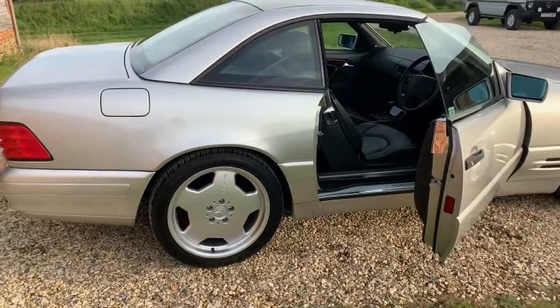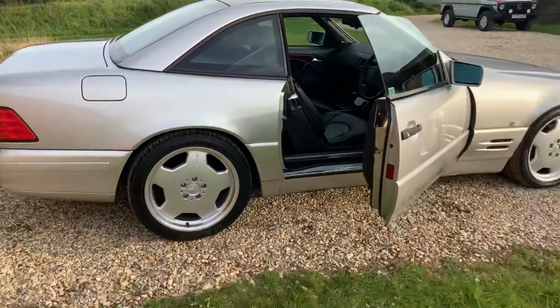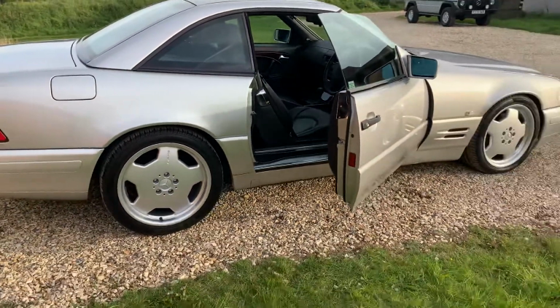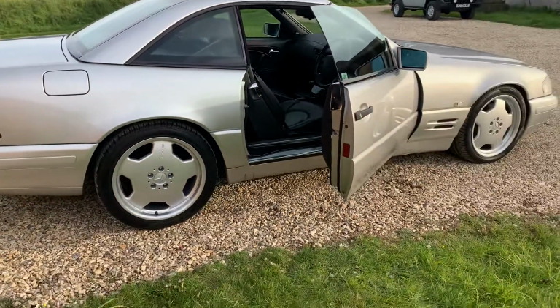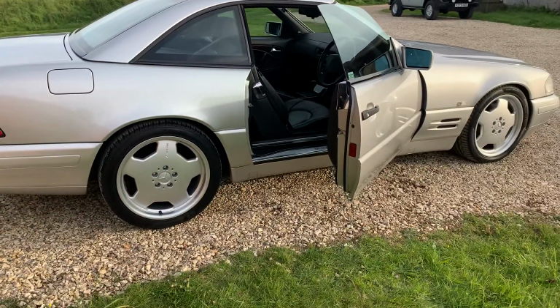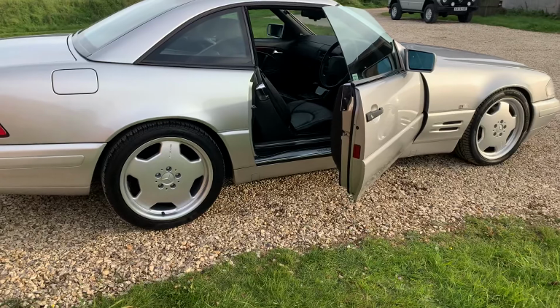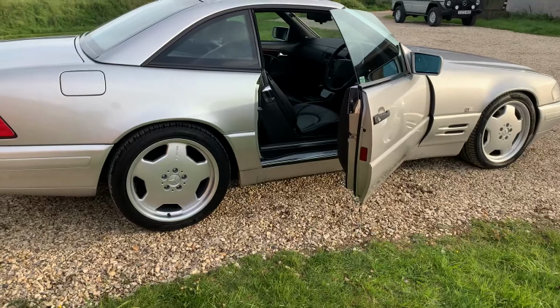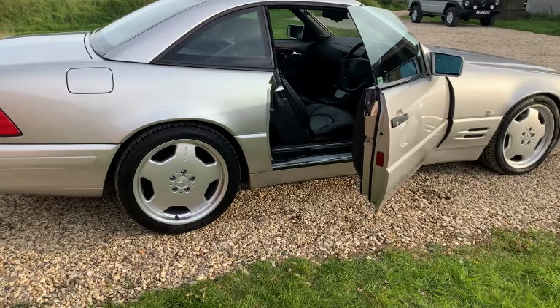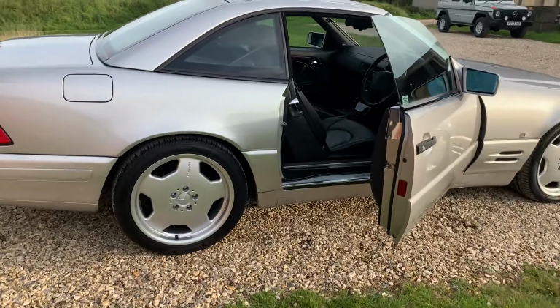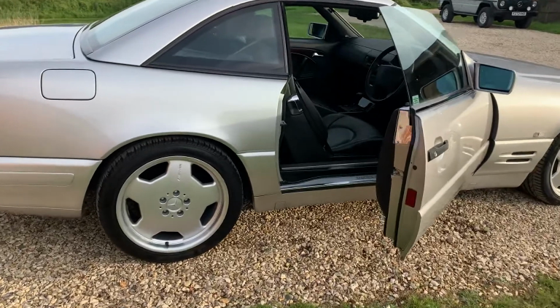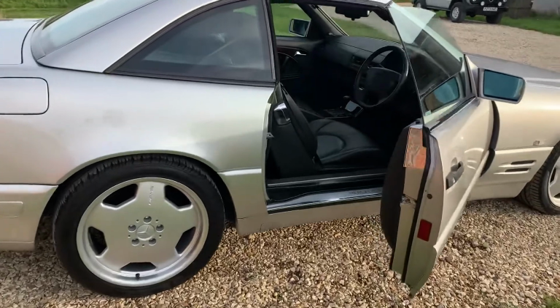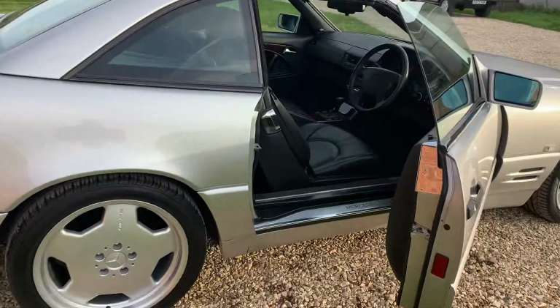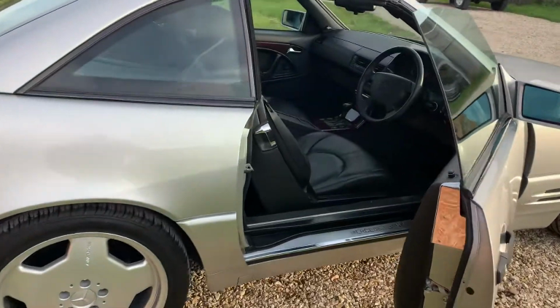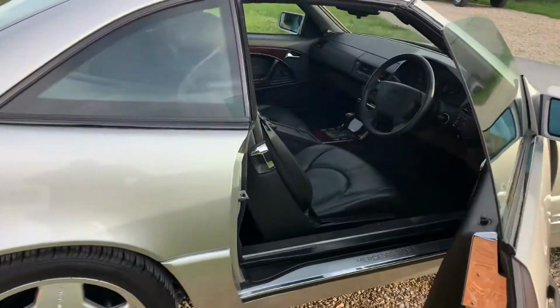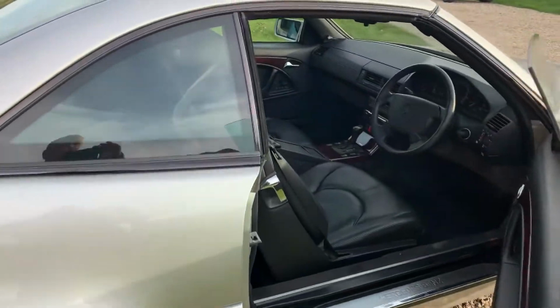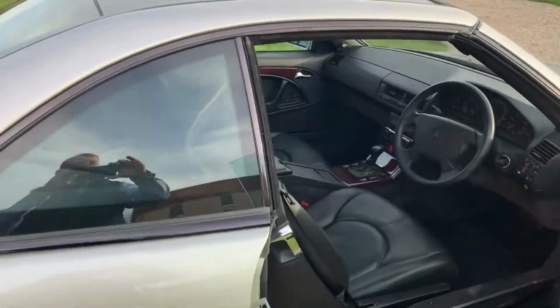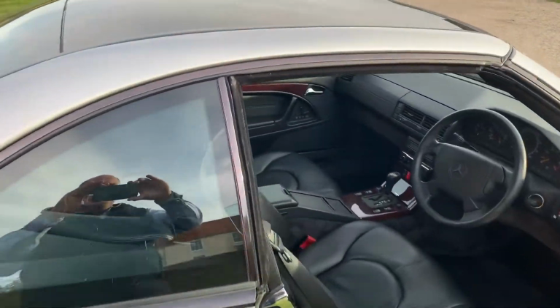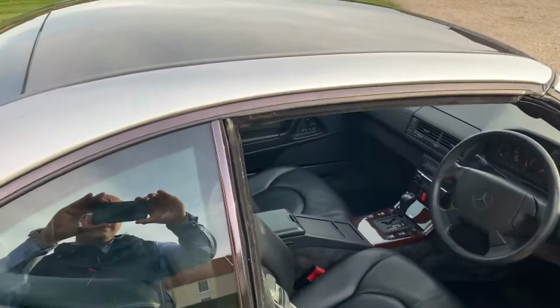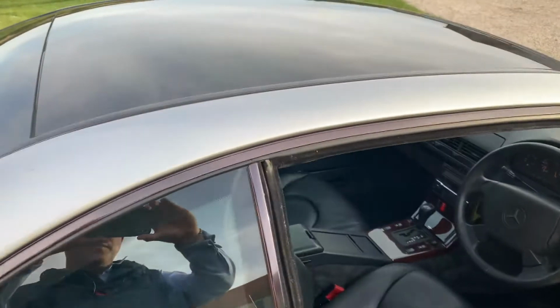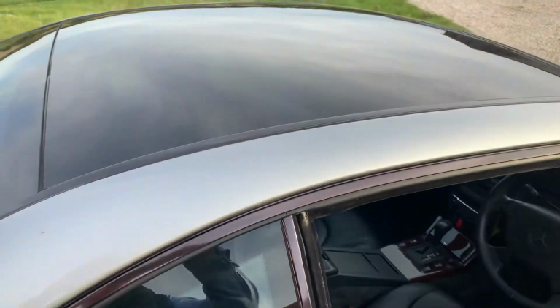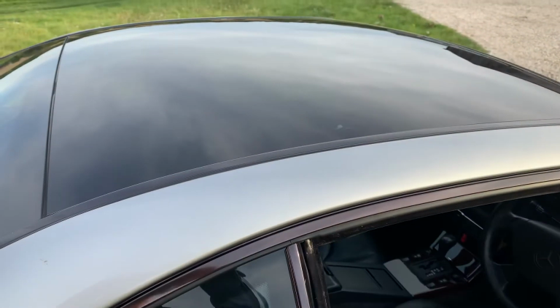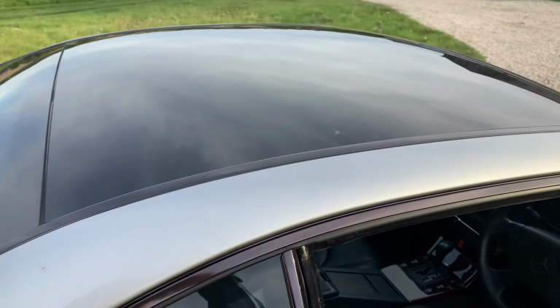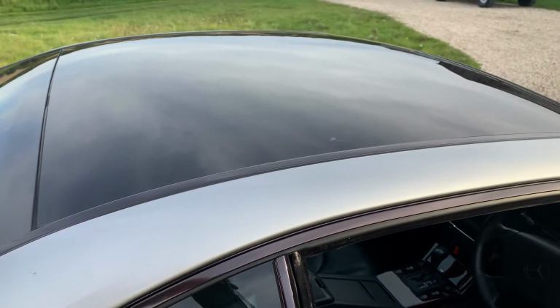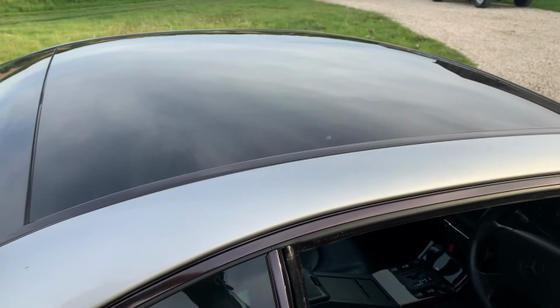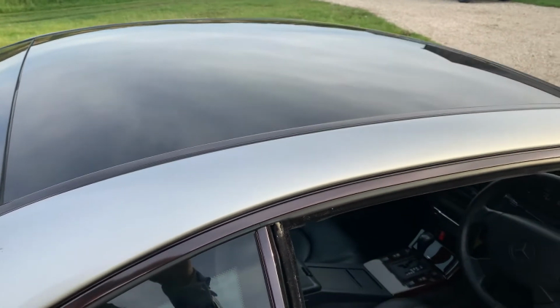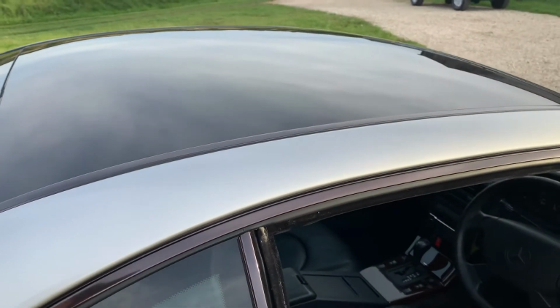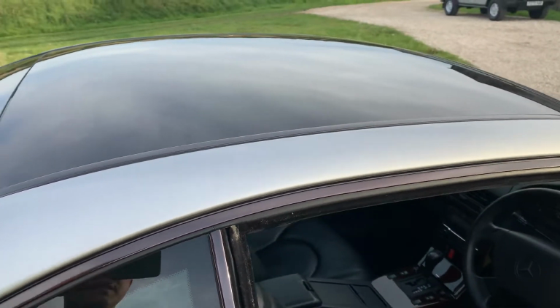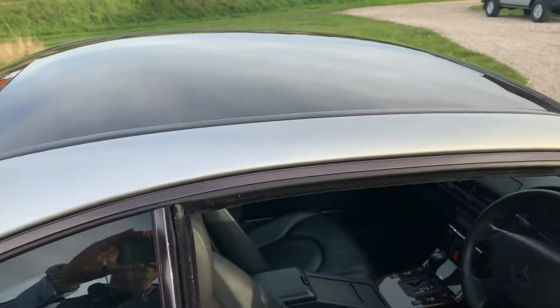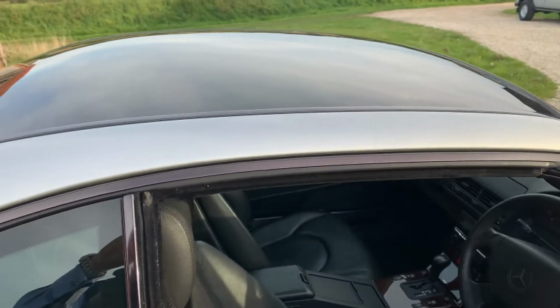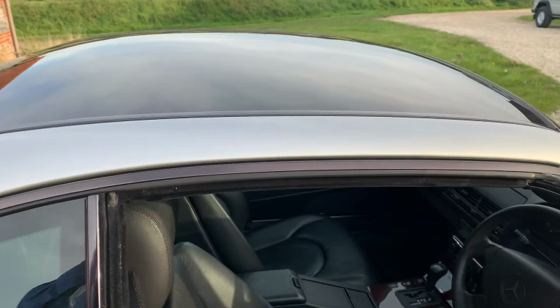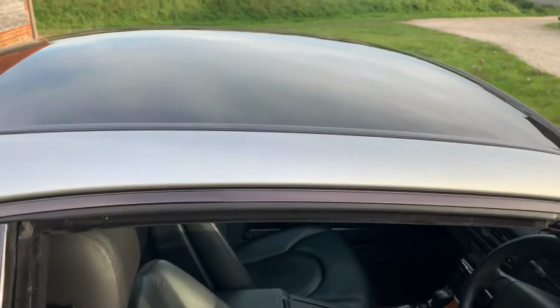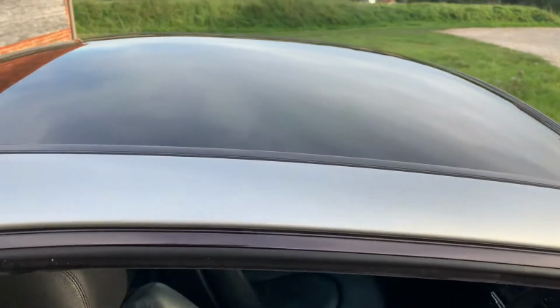It's got the staggered fitment AMG alloy wheels as well, which really set the car off nicely. A real feature of this particular example is the panoramic hardtop, which gives you a very nice clear wide view of the sky above.